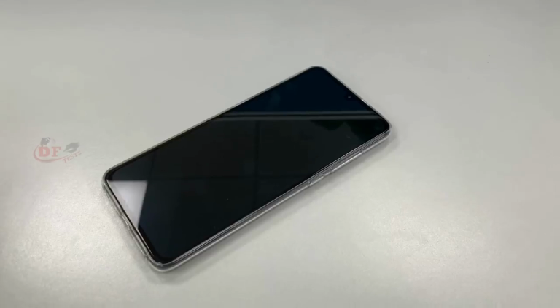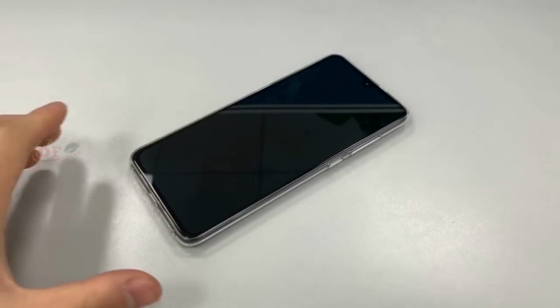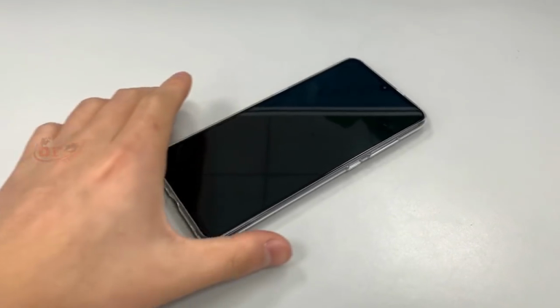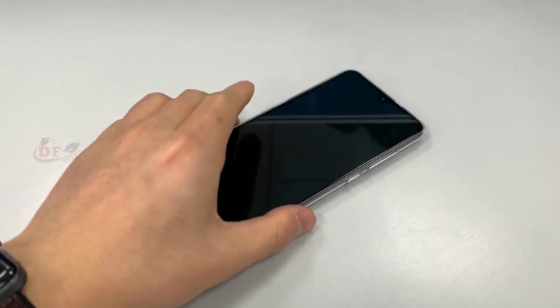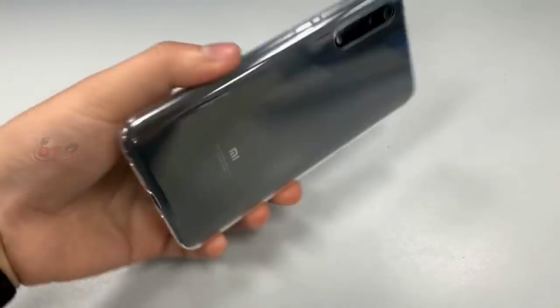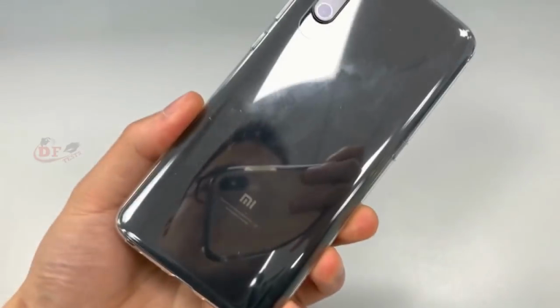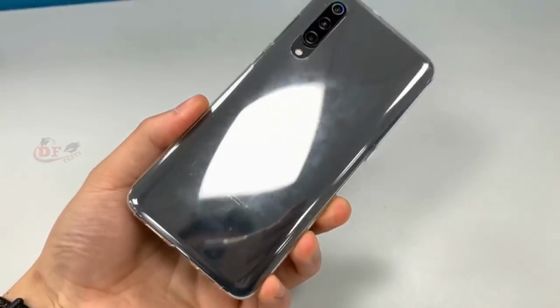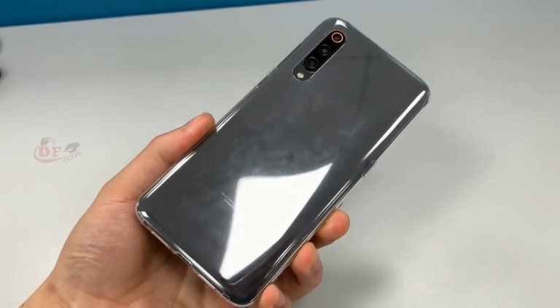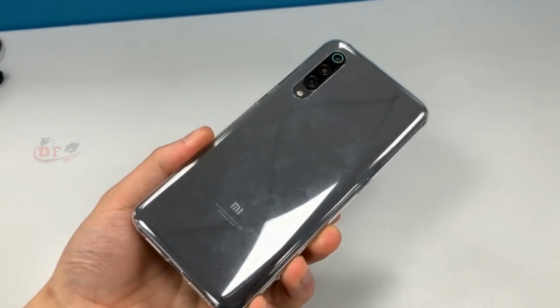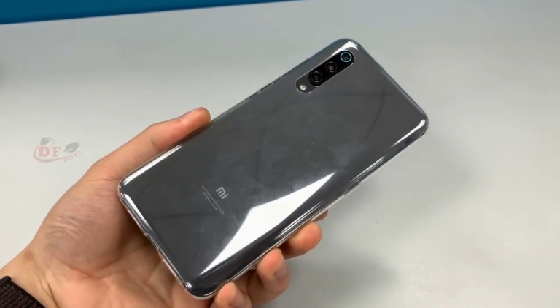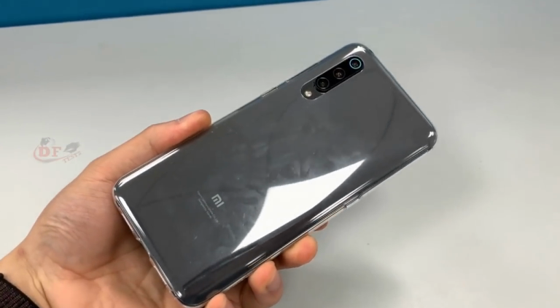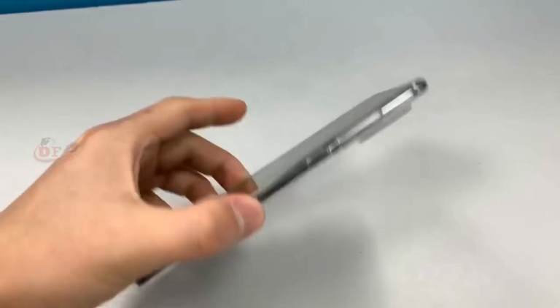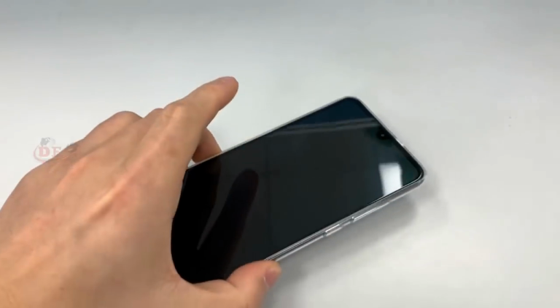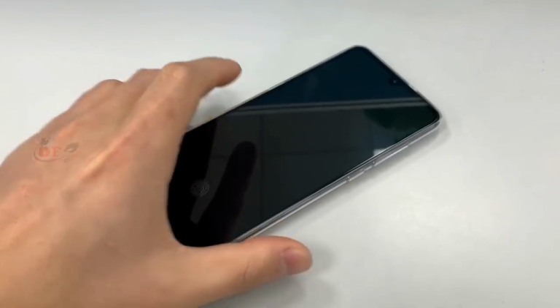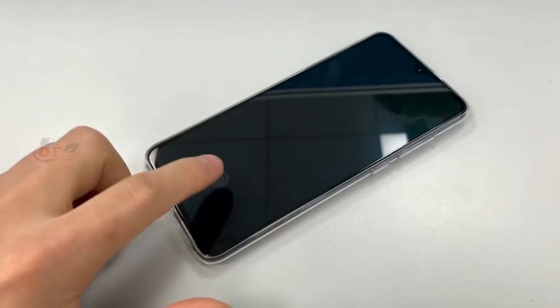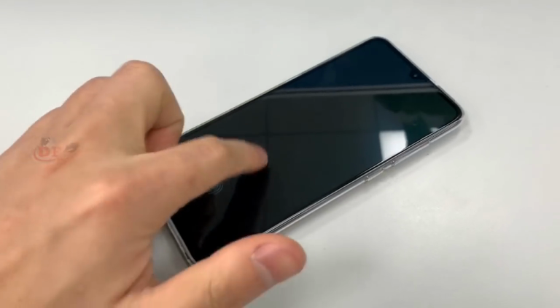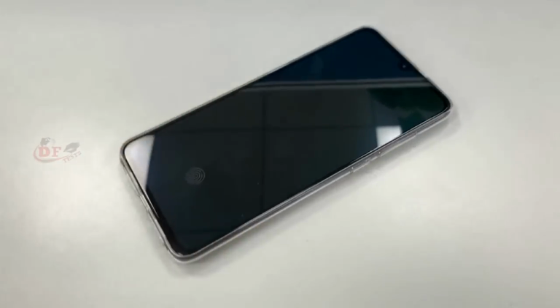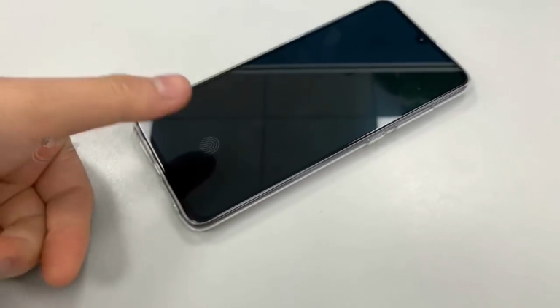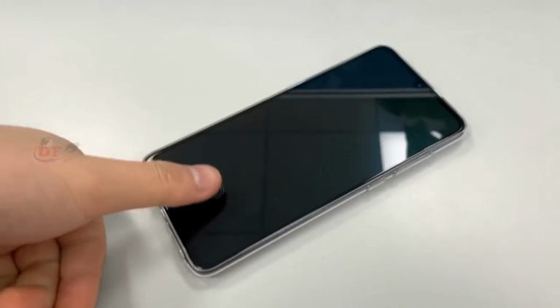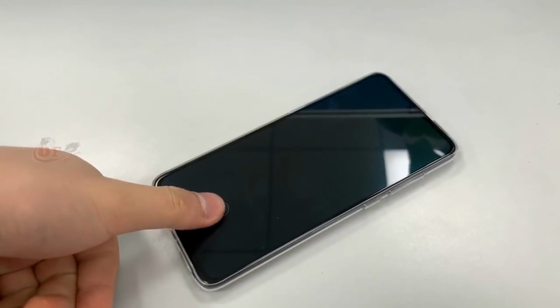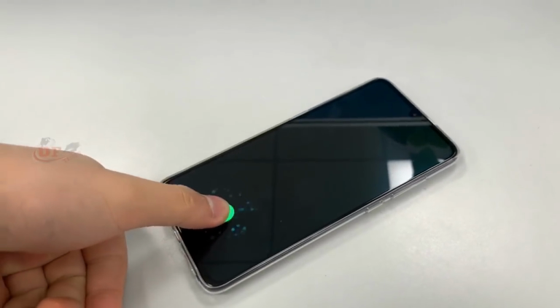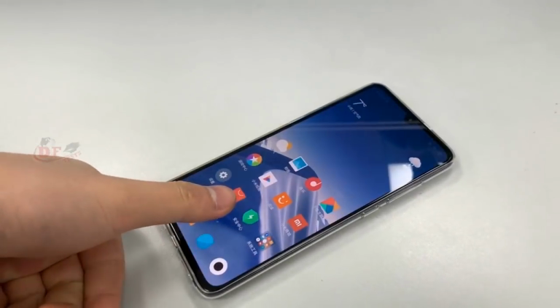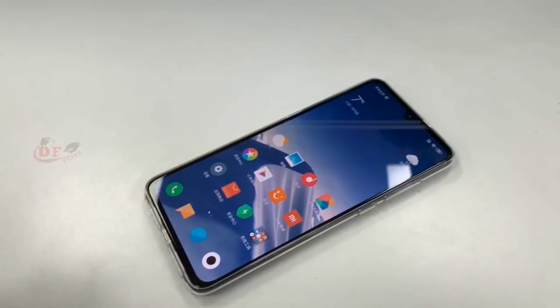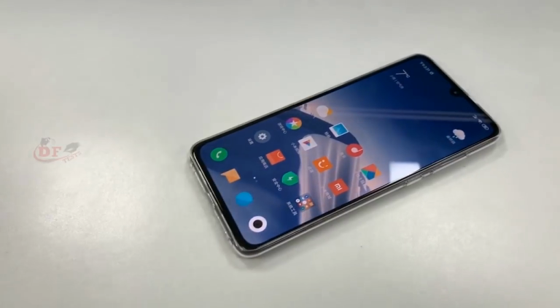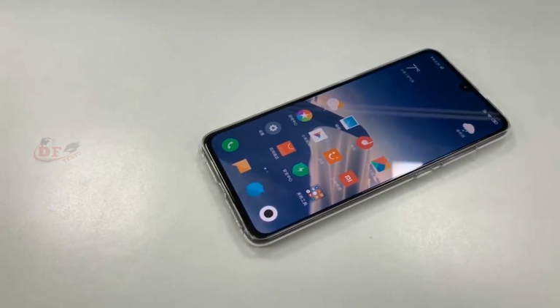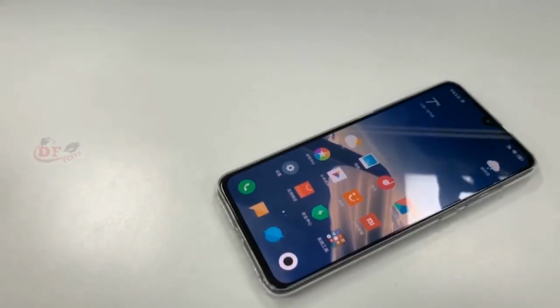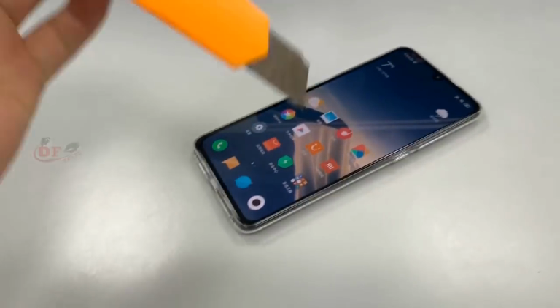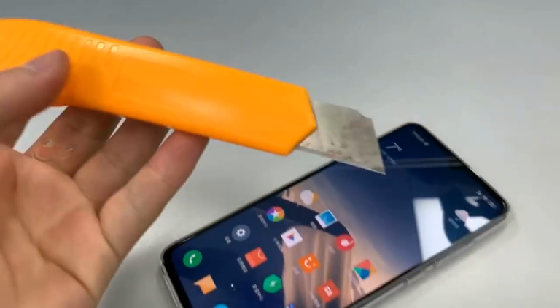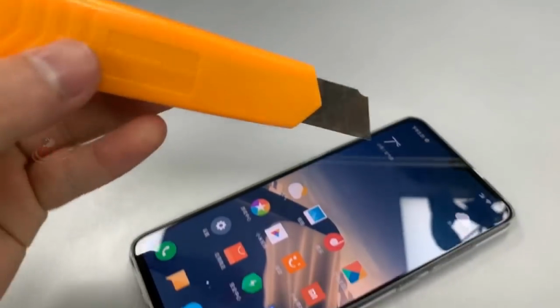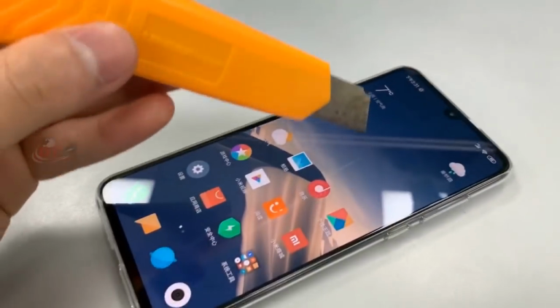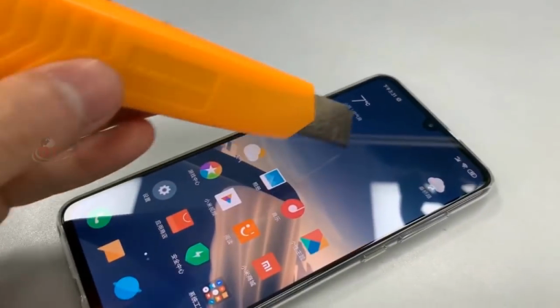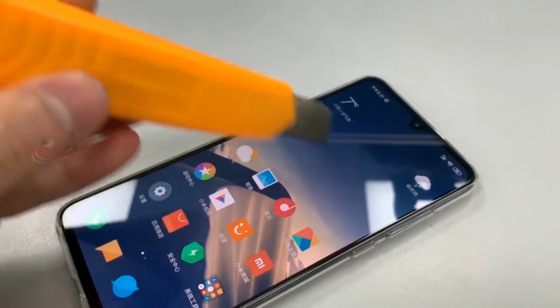What's up guys, it's TF Test Channel. Today the scratch test on Xiaomi Mi 9, I'm testing on this display only. Fingerprint is working fine. Let's get this start on the scratch — it's a very softness knife.